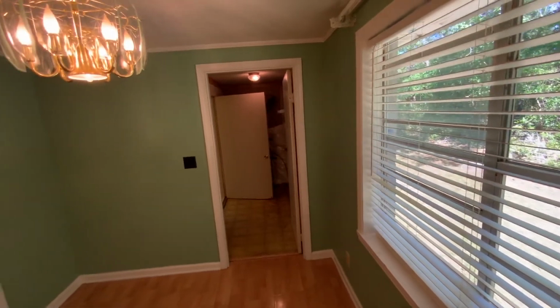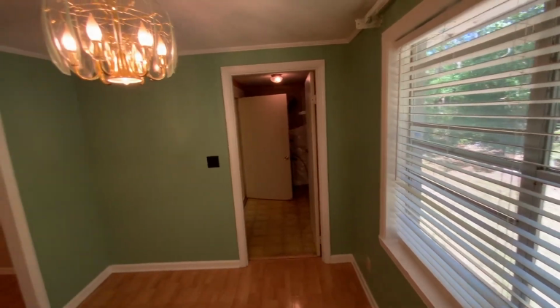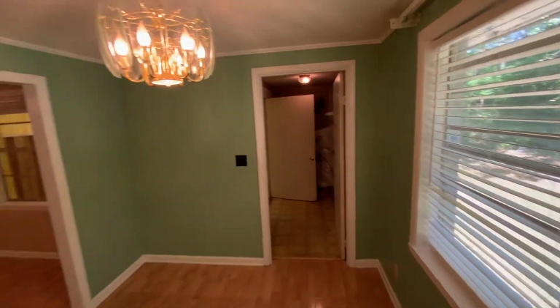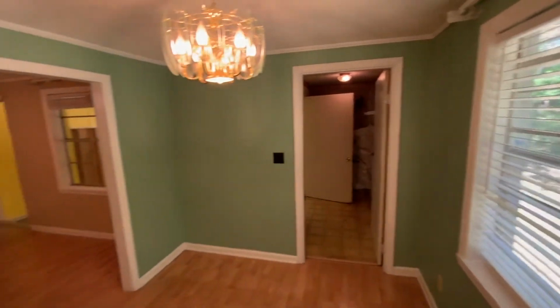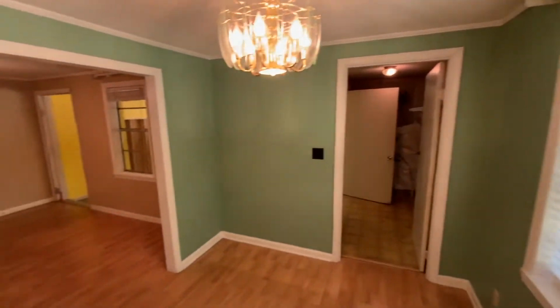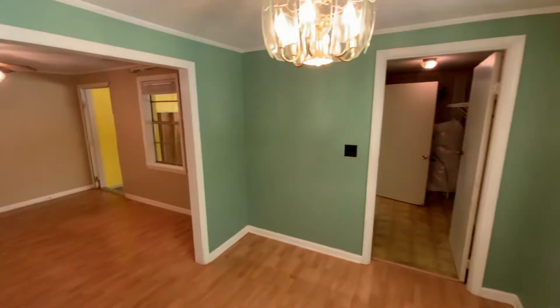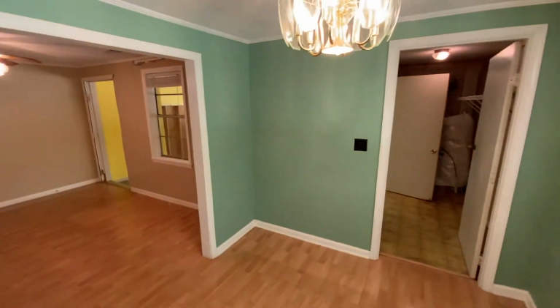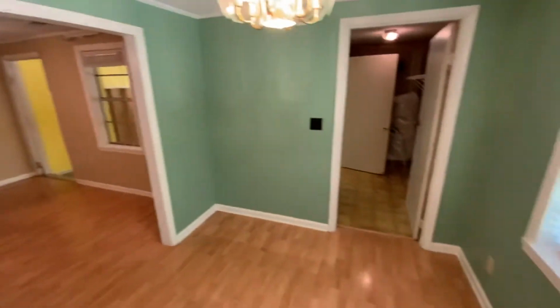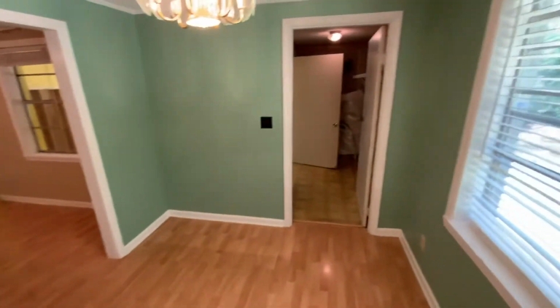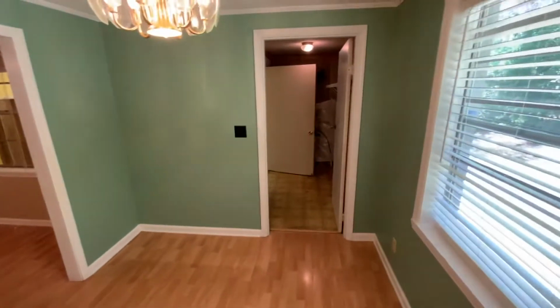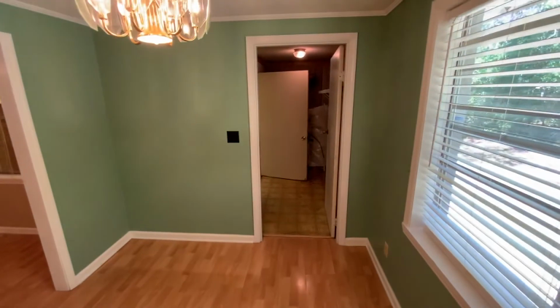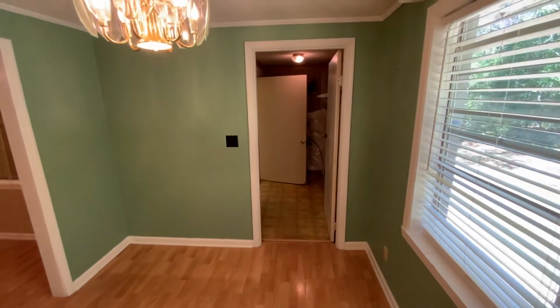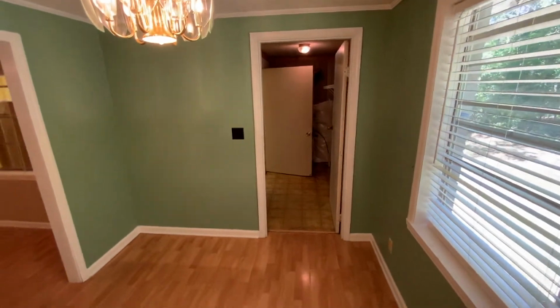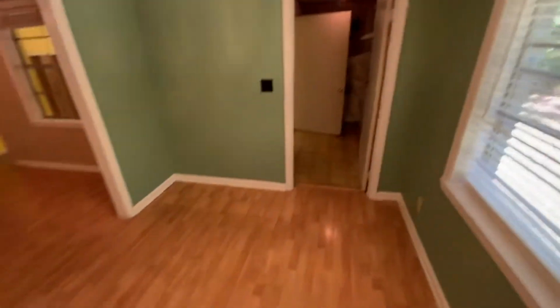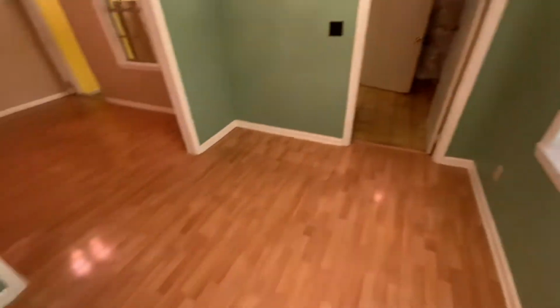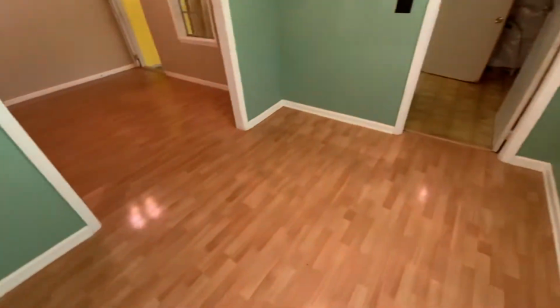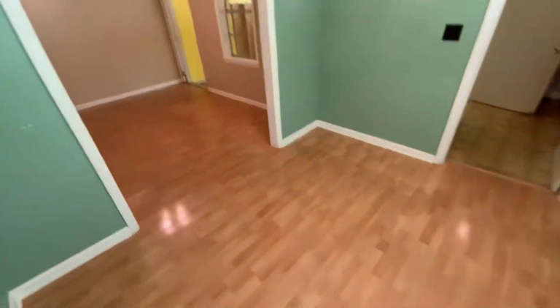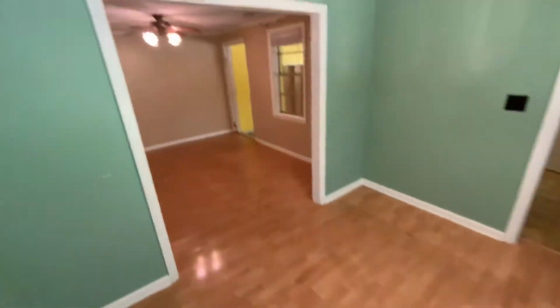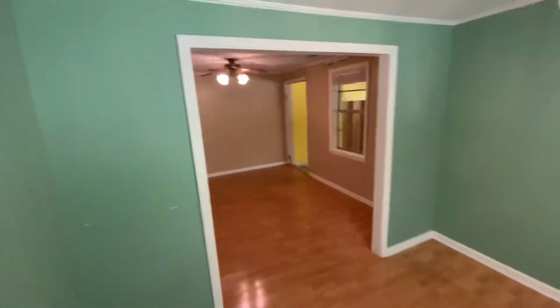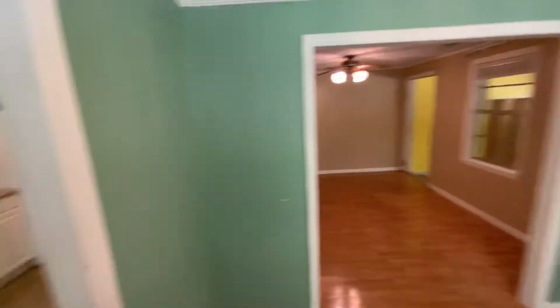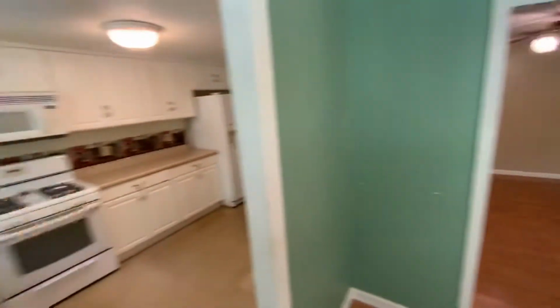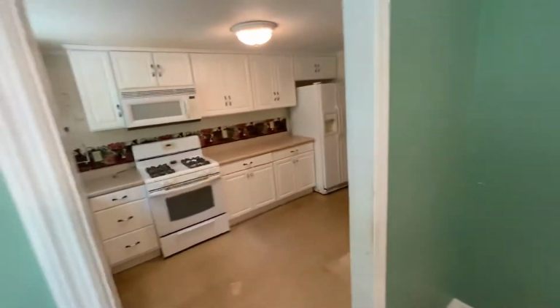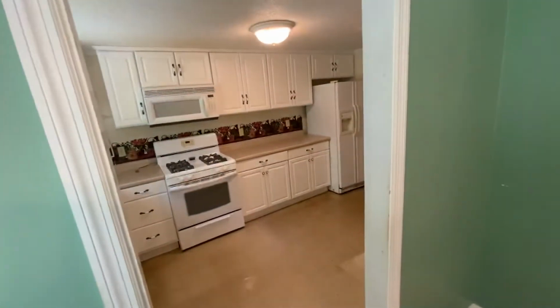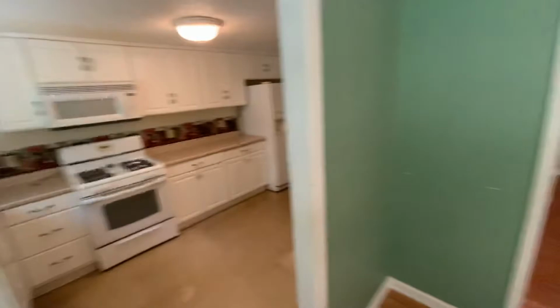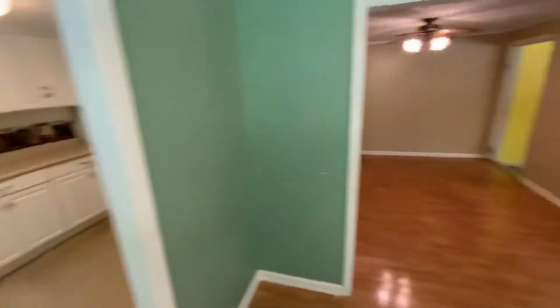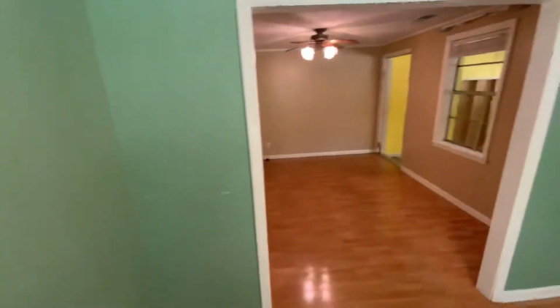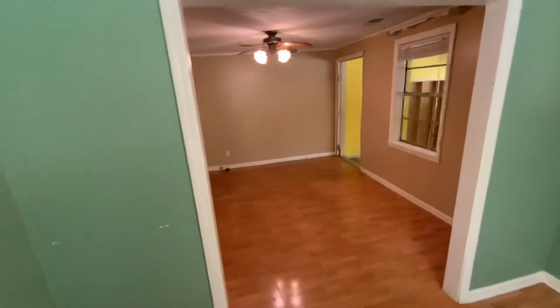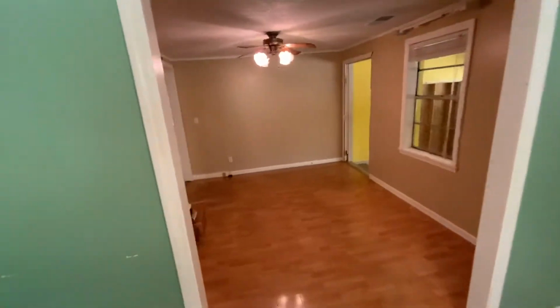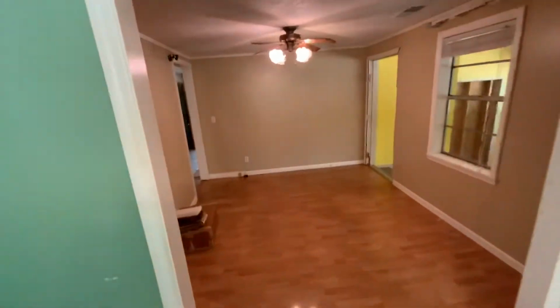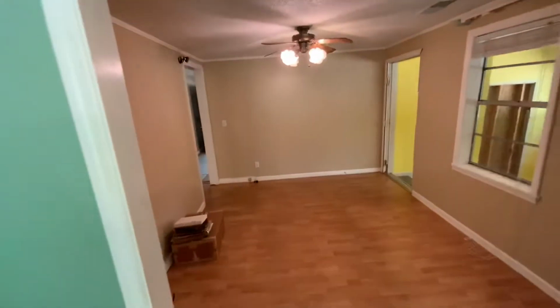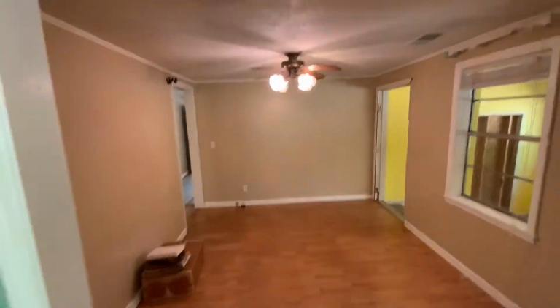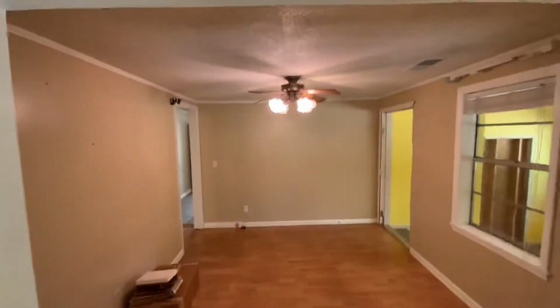We're back inside 81 Seaside Road. You have a utility room straight ahead and we're in the dining area. The kitchen is behind me and there's another informal sitting room here.